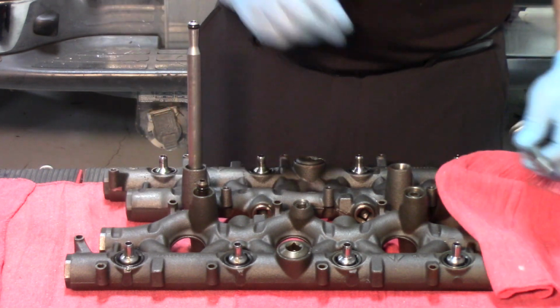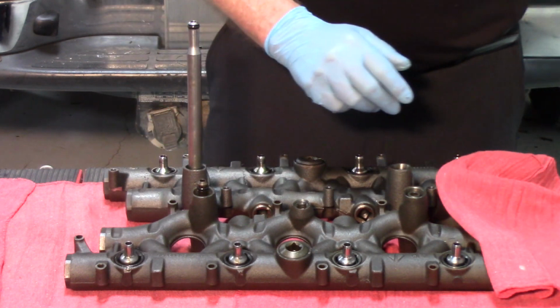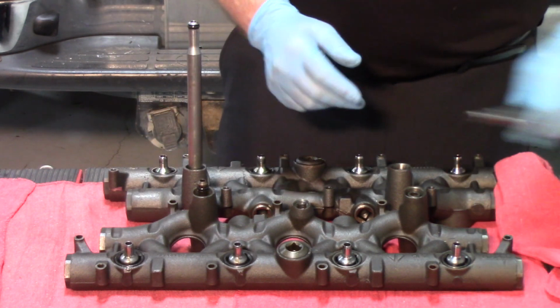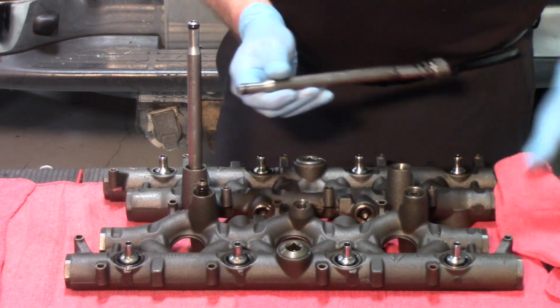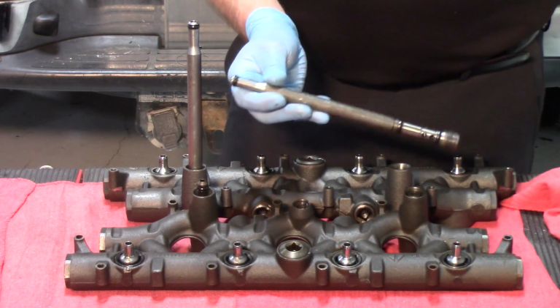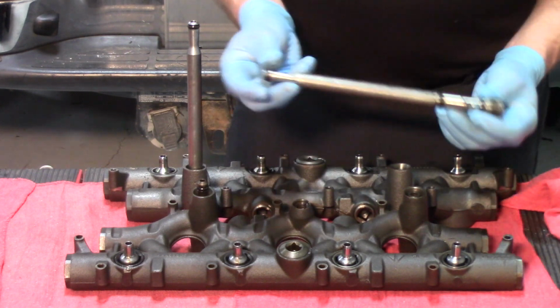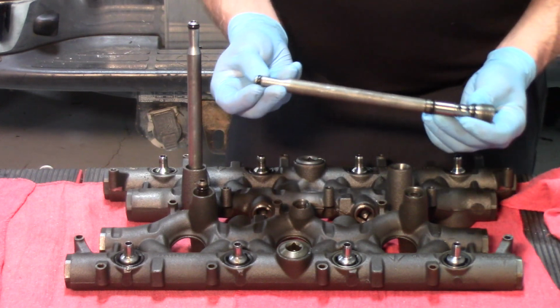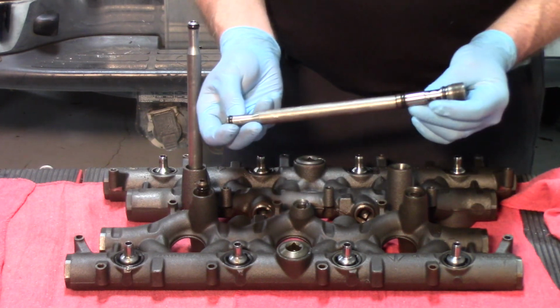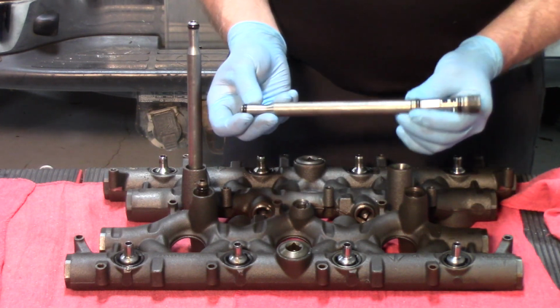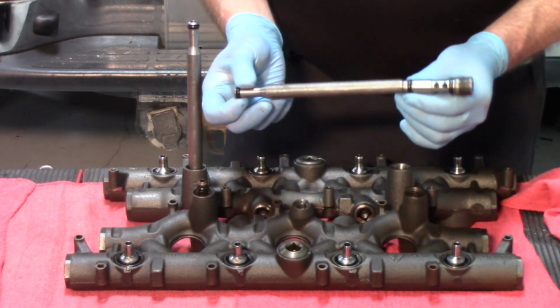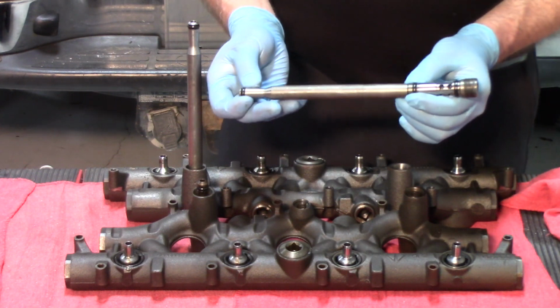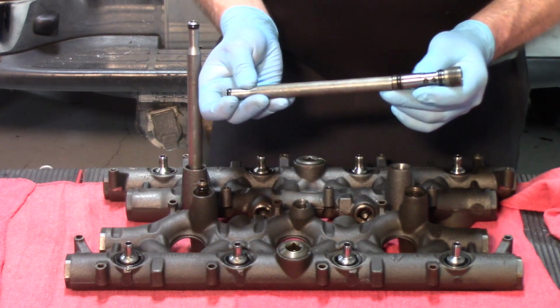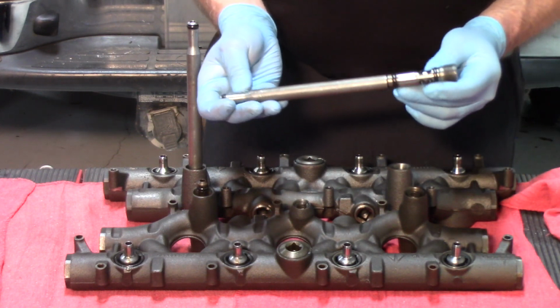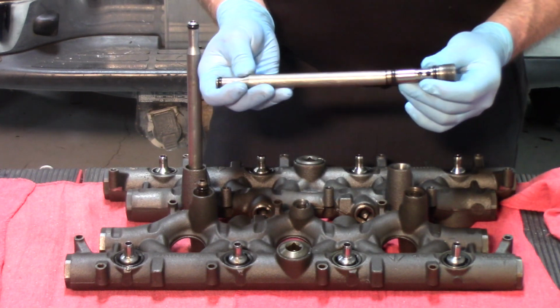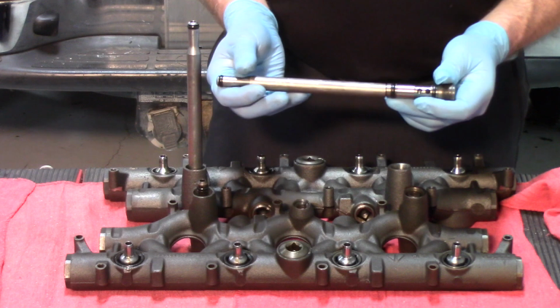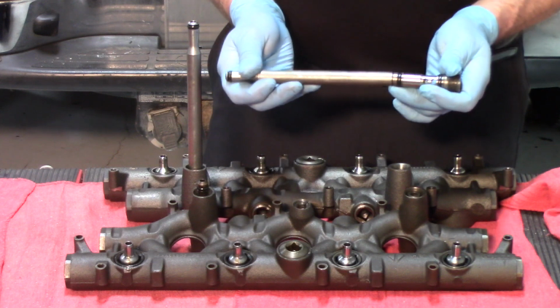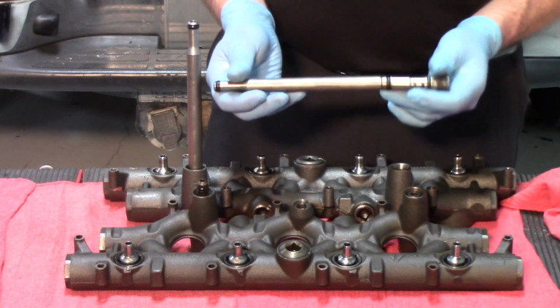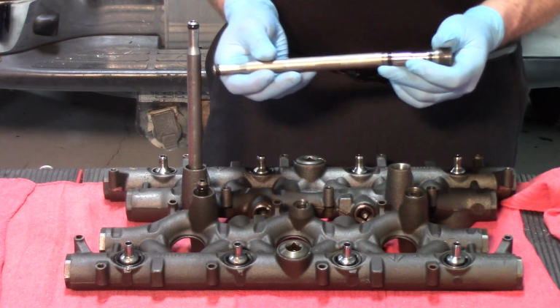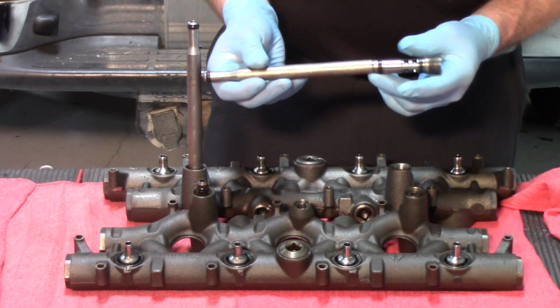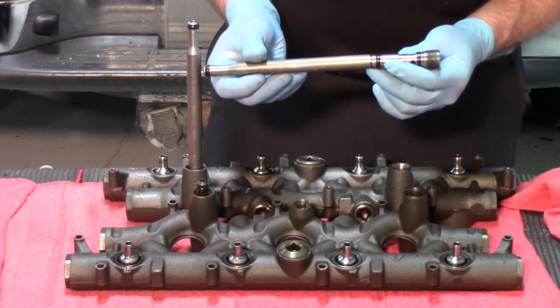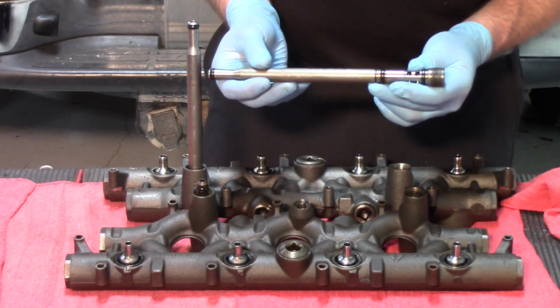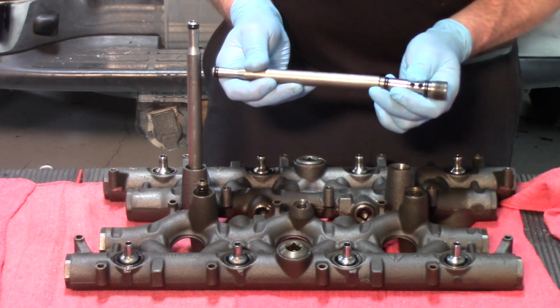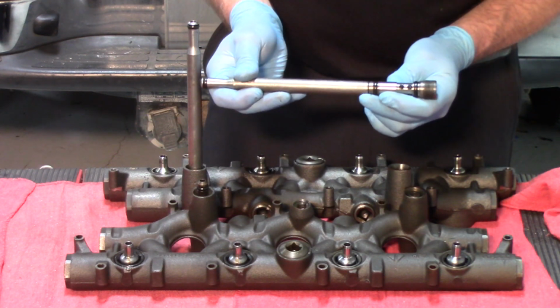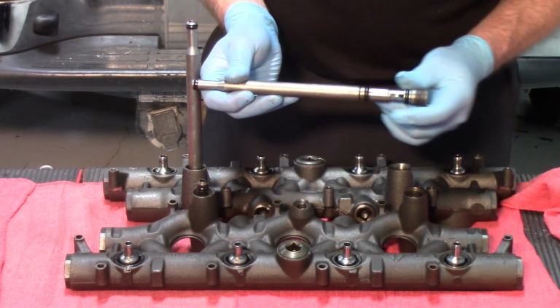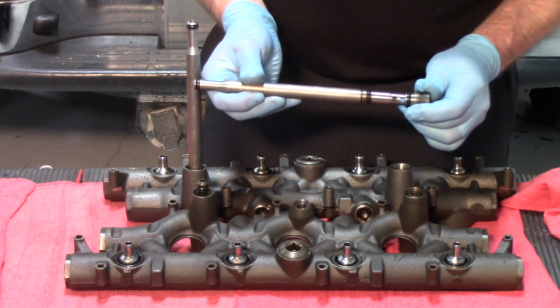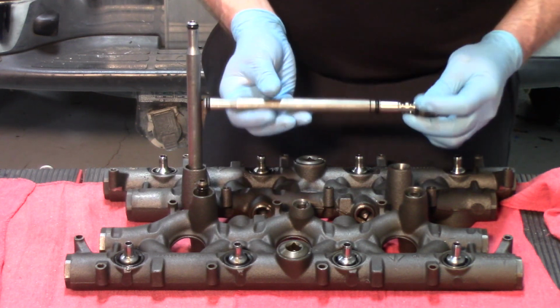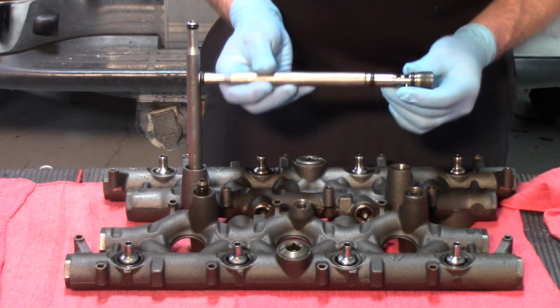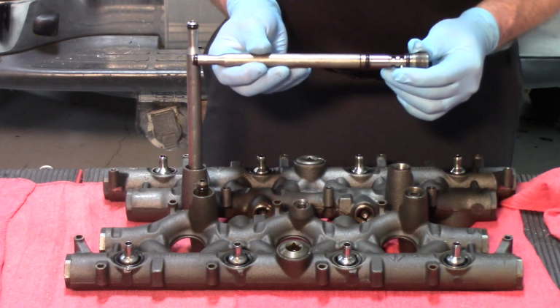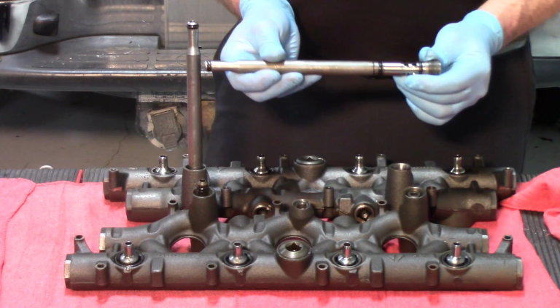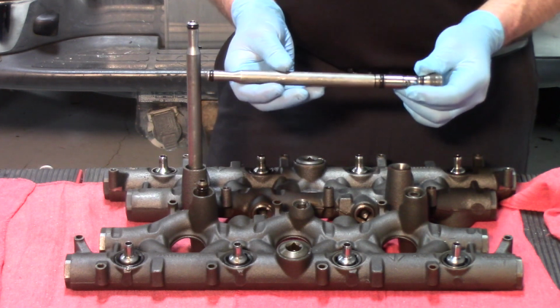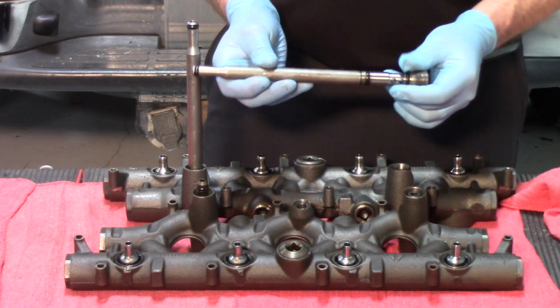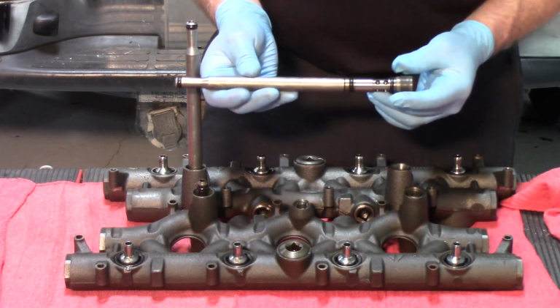They have wearable O-rings on them of Teflon design, and when you're replacing these you want to be certain that you're using the Teflon design that the OE uses on these. If you don't, the lifespan on them is considerably shorter.